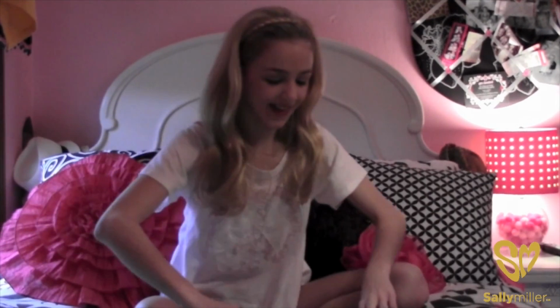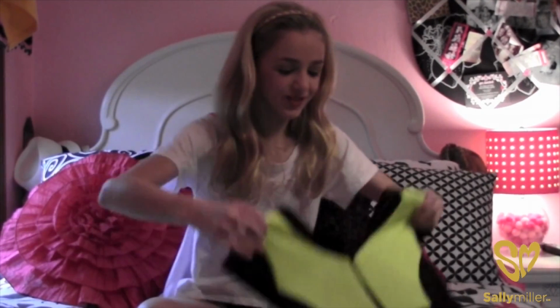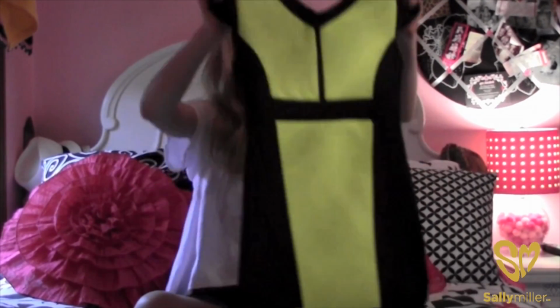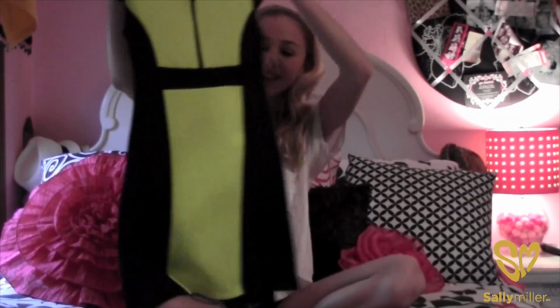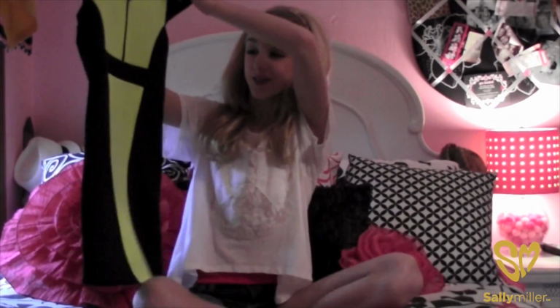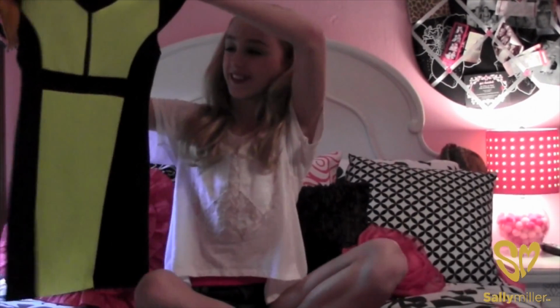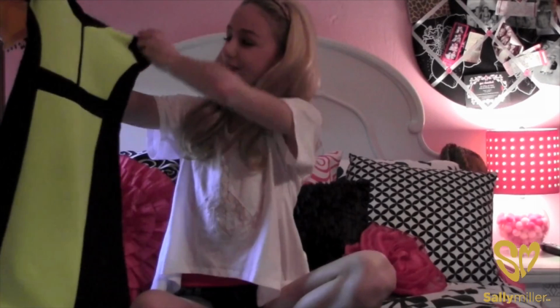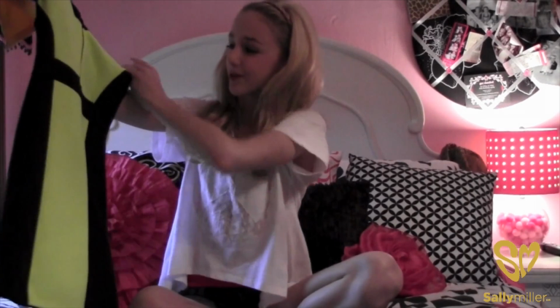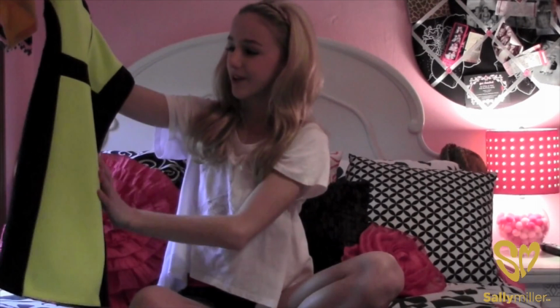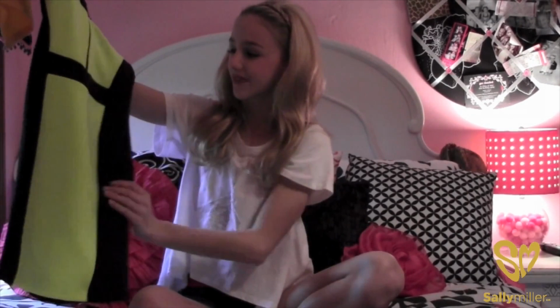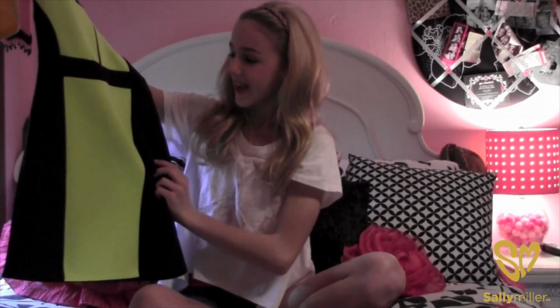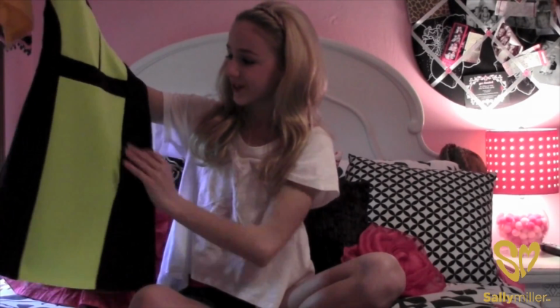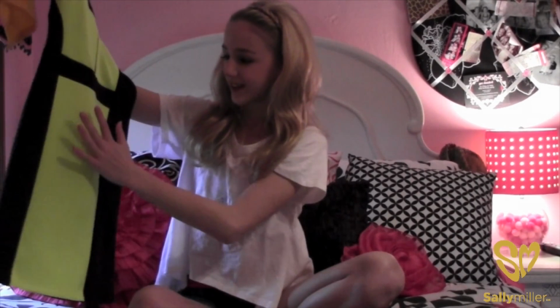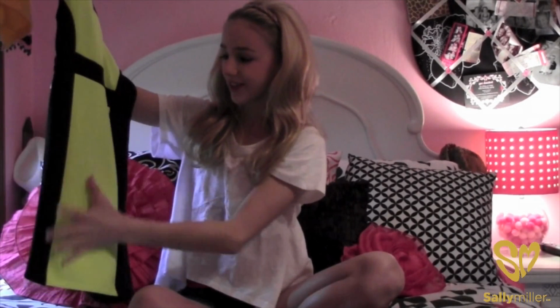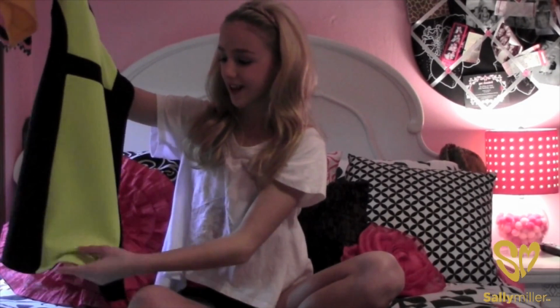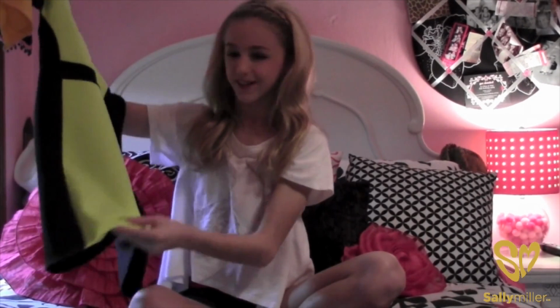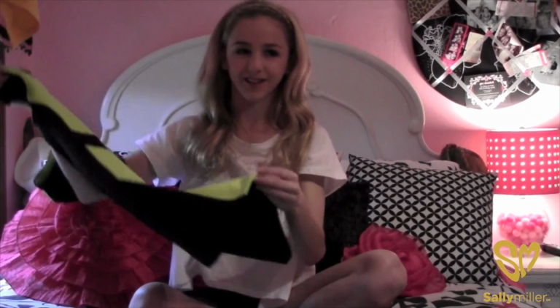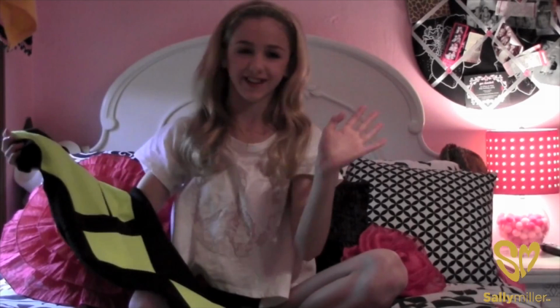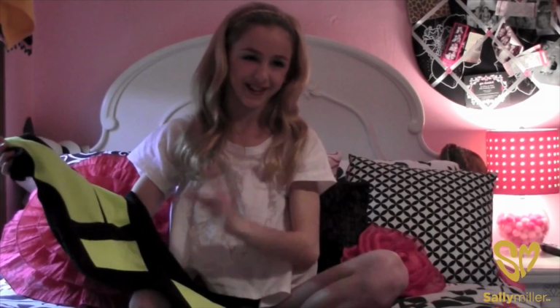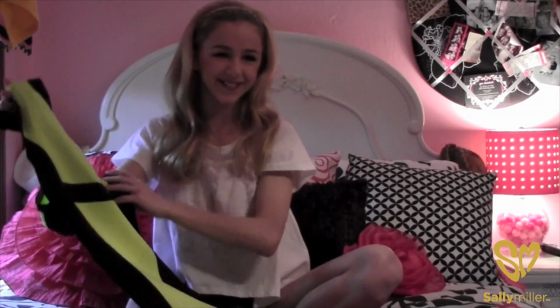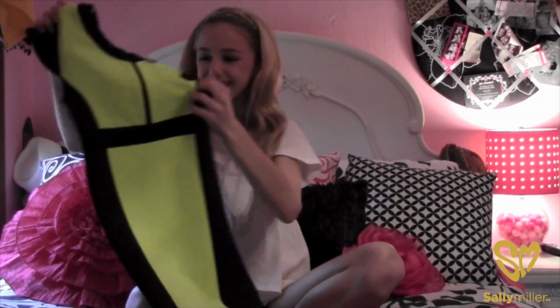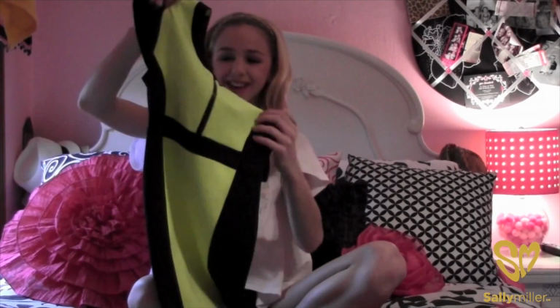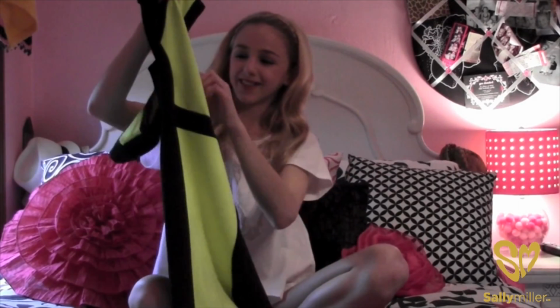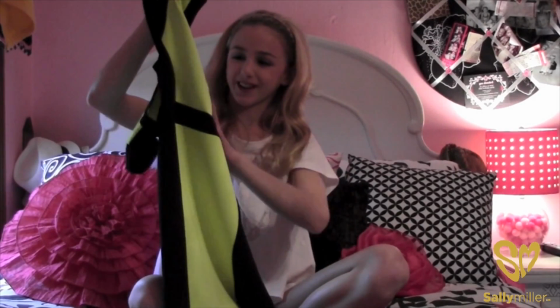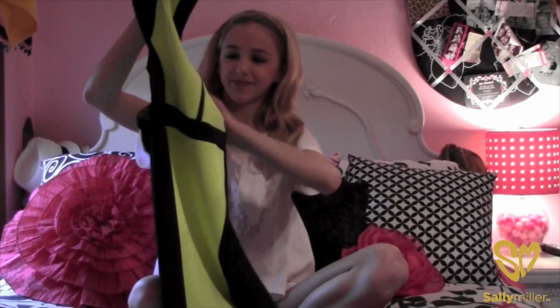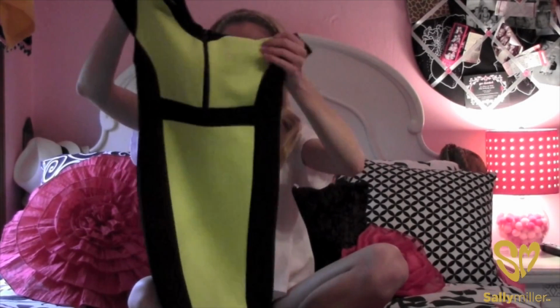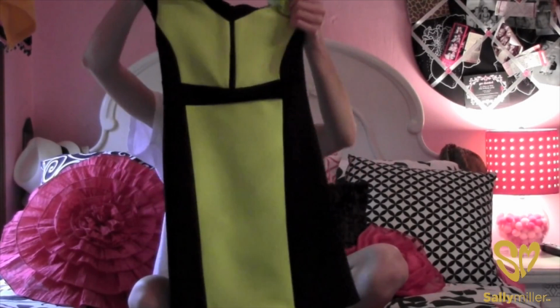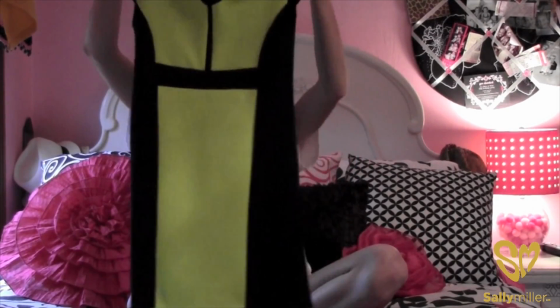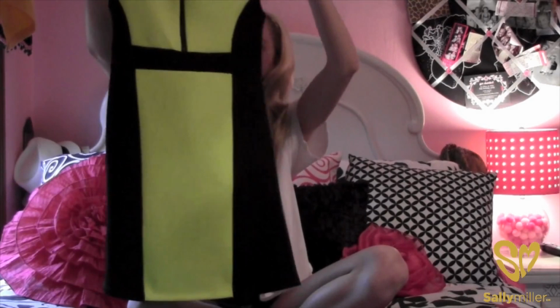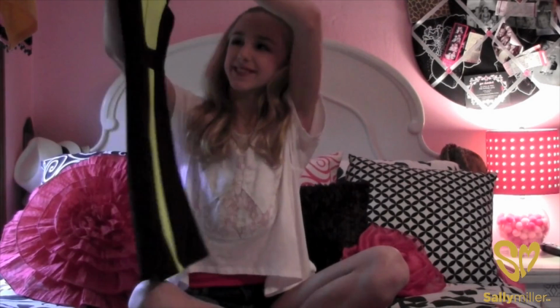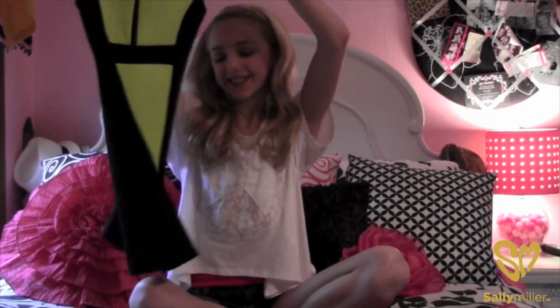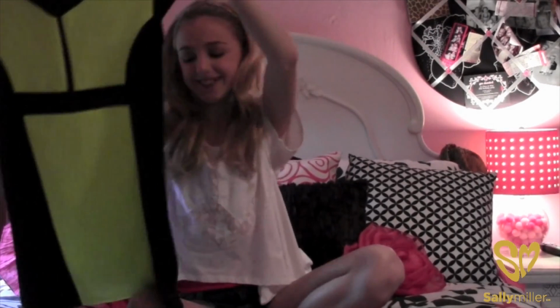And this dress — it's really cute, it's called Scuba Girl. I like the neon color because neon's very in right now, and I like the zipper right here. It's cute.